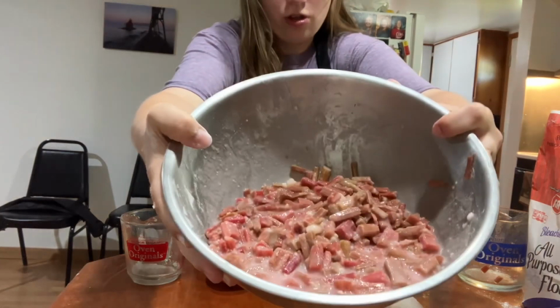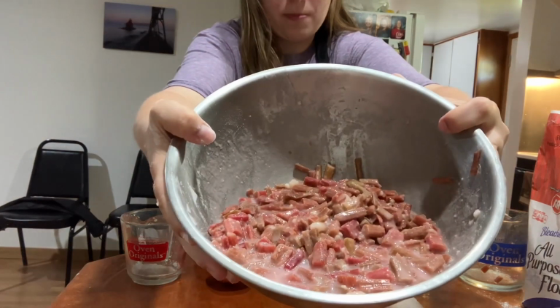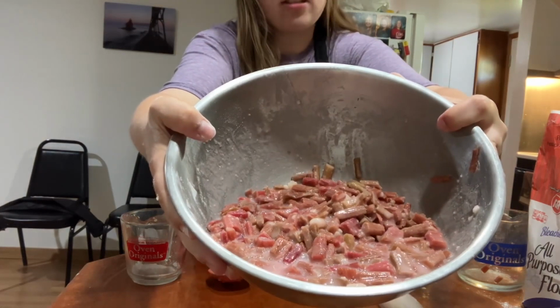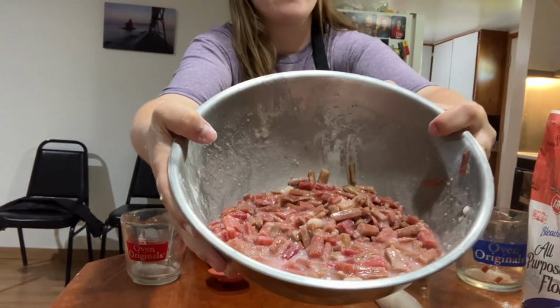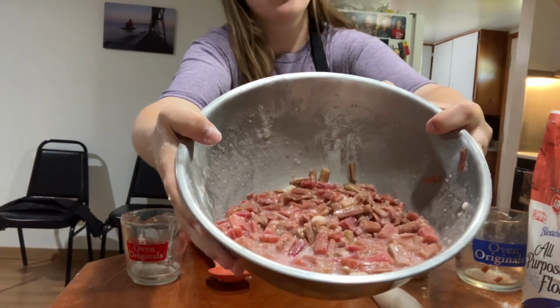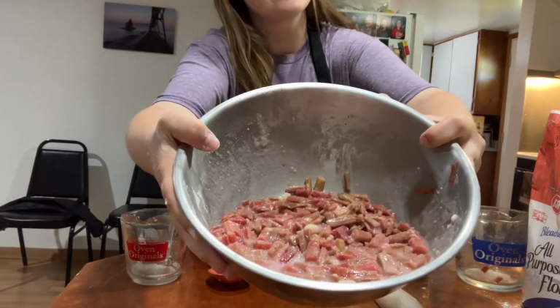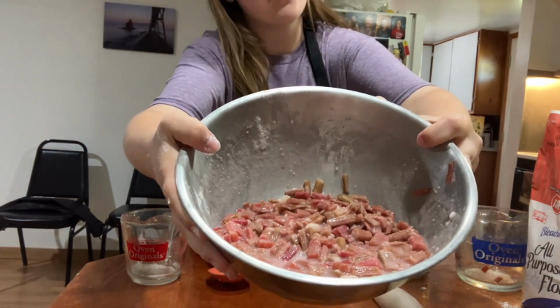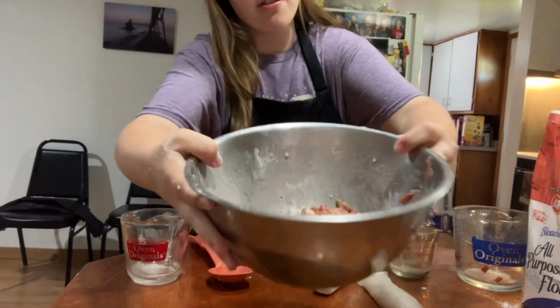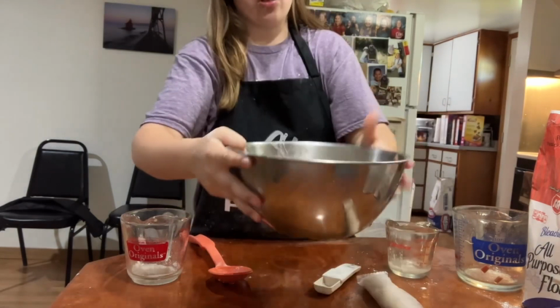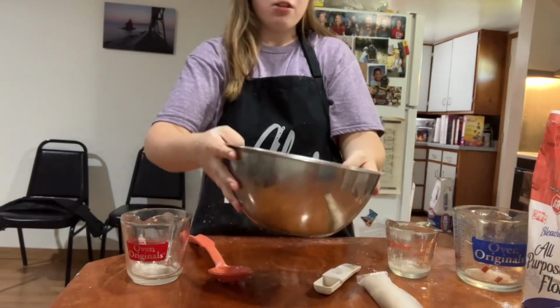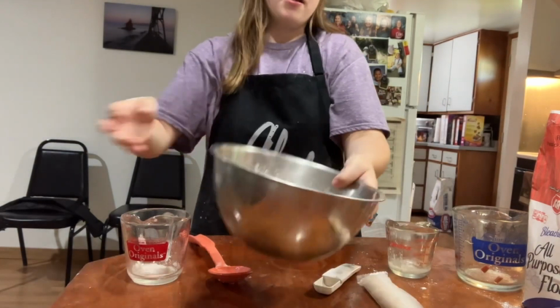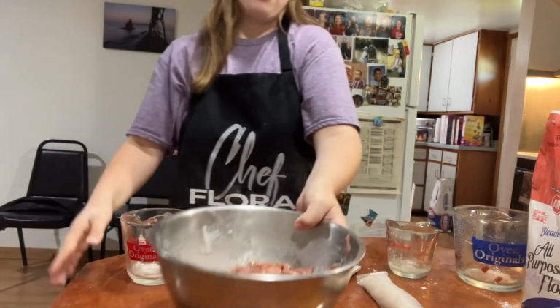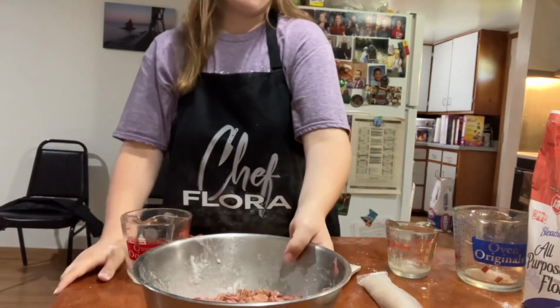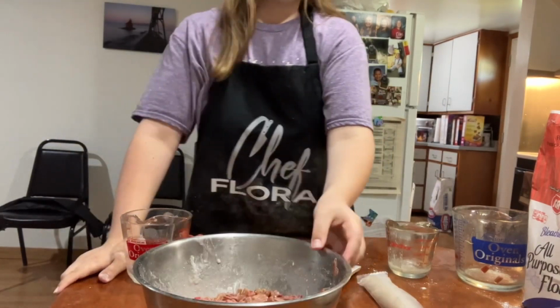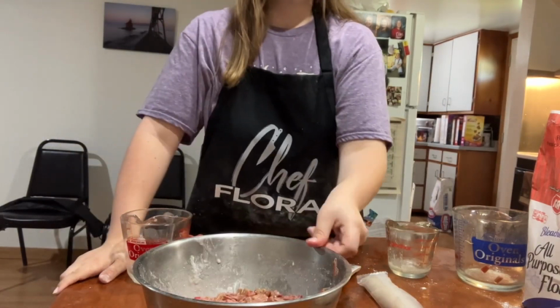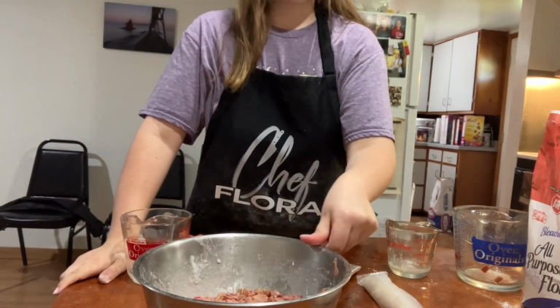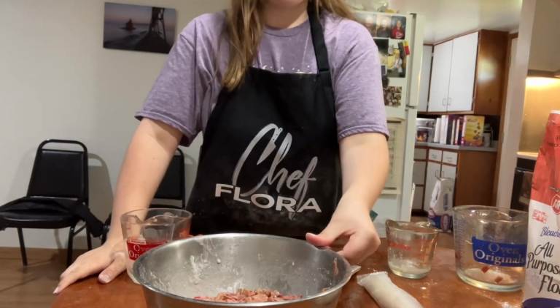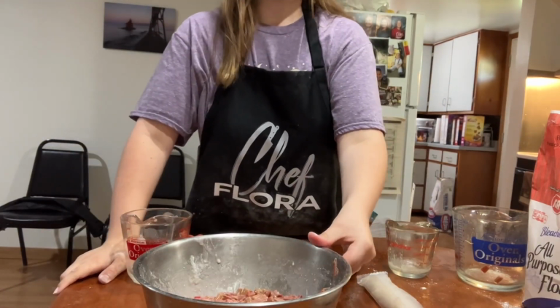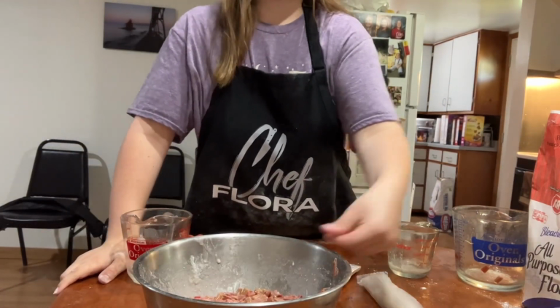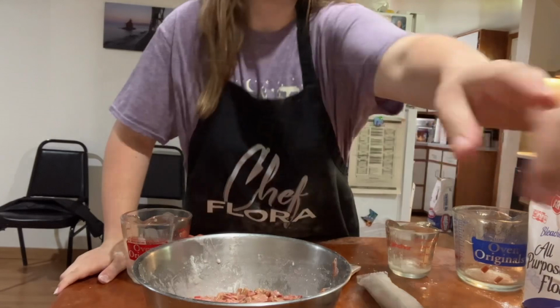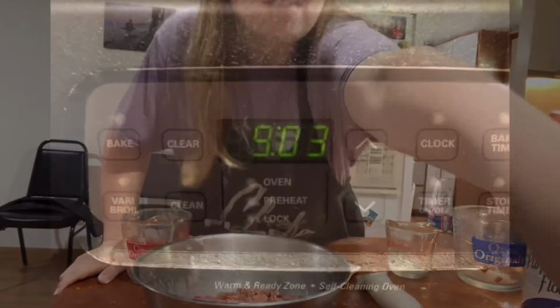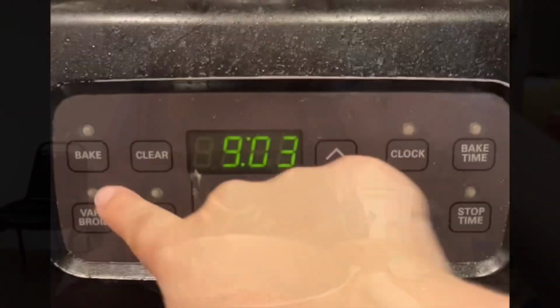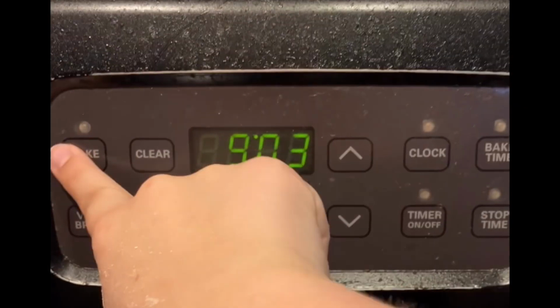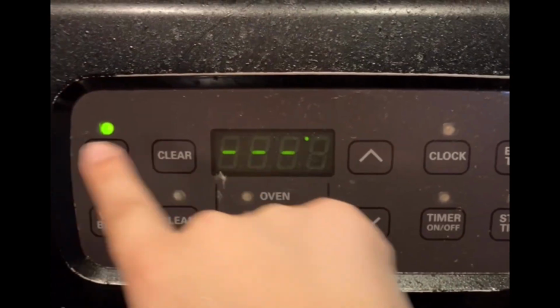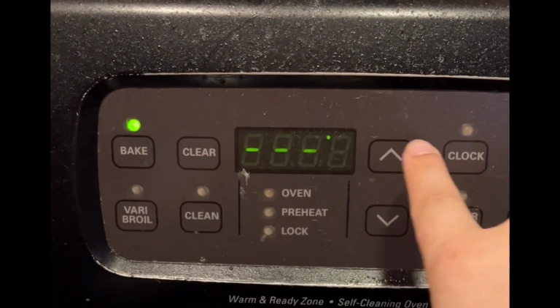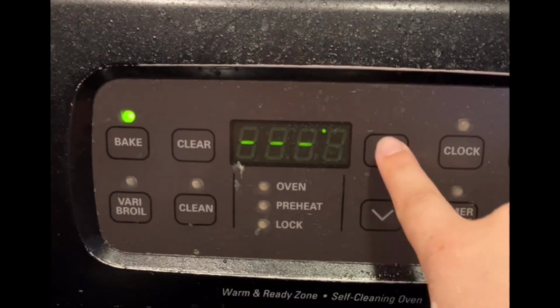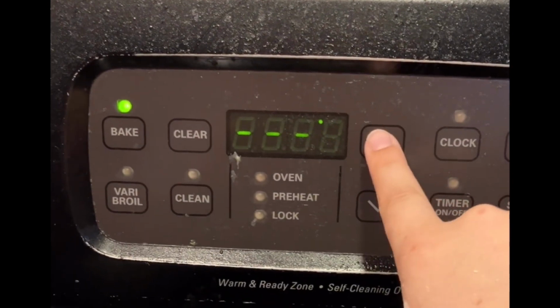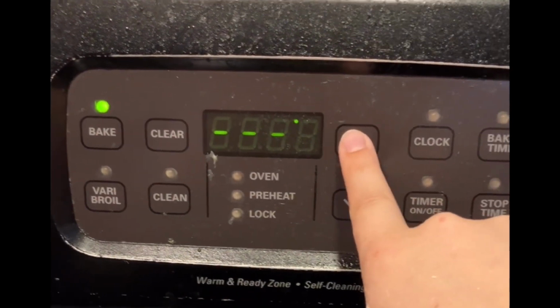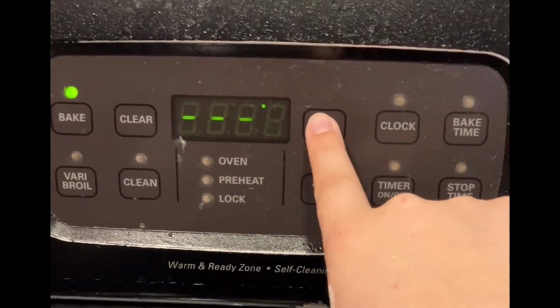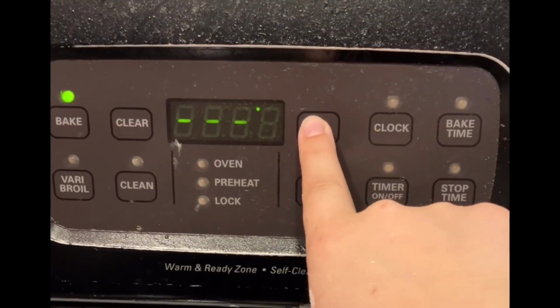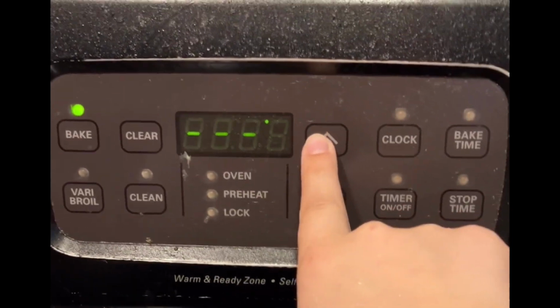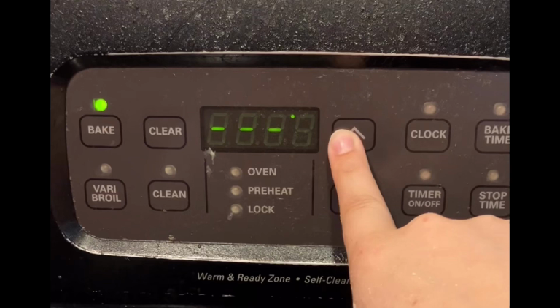After that, it should look something like this. And if it's a little liquidy, then that's okay. Let's move on to the next step. We are going to preheat the oven to 450 degrees Fahrenheit.